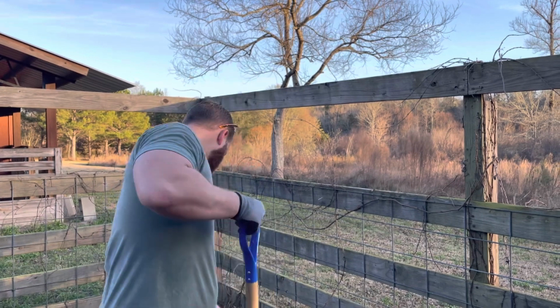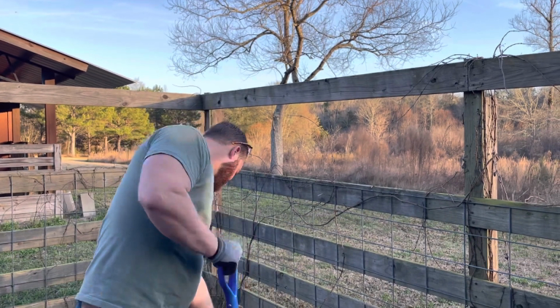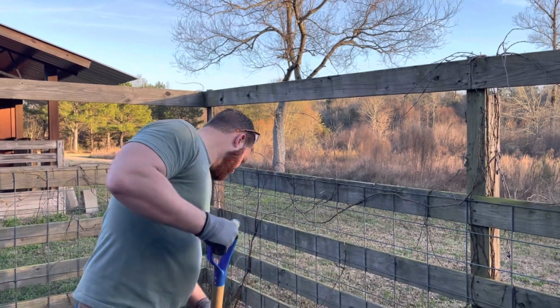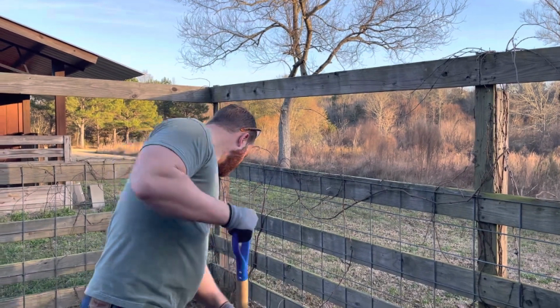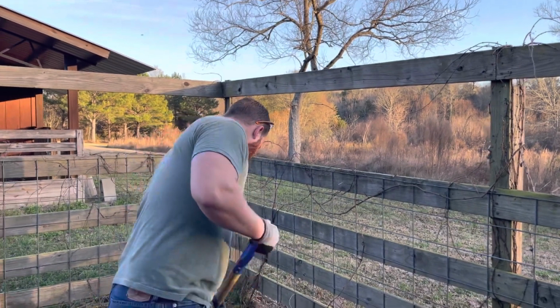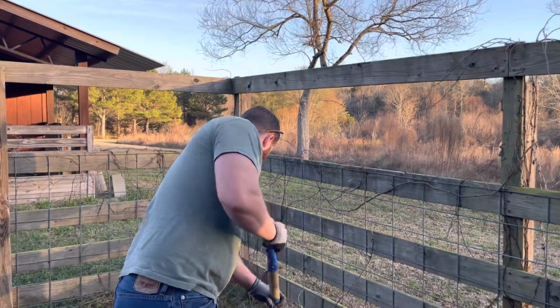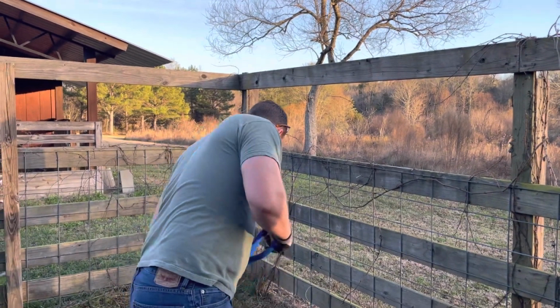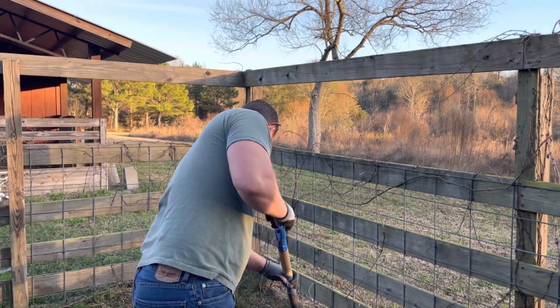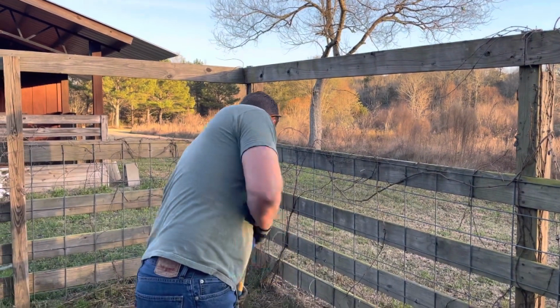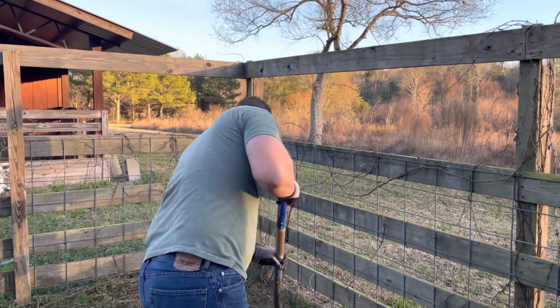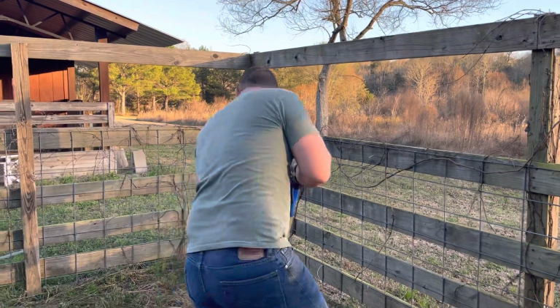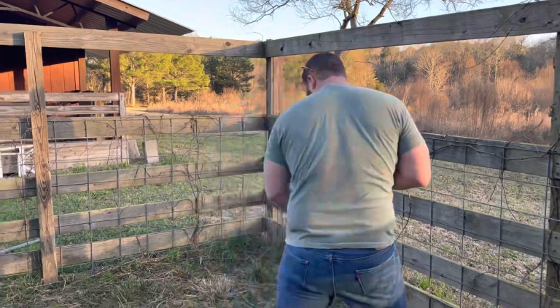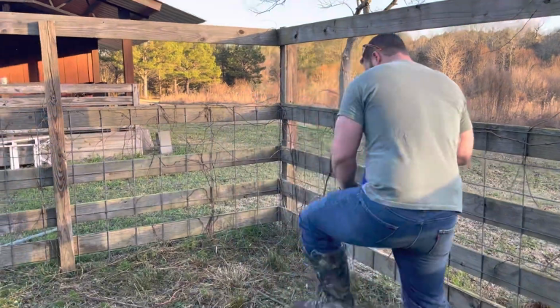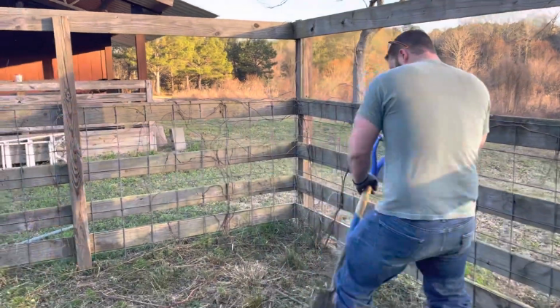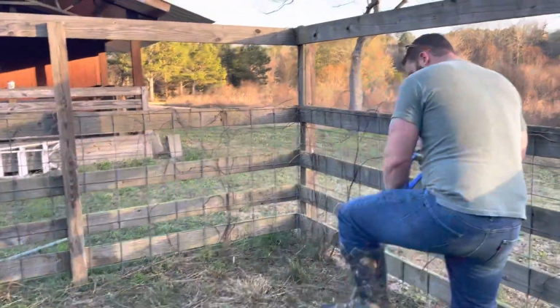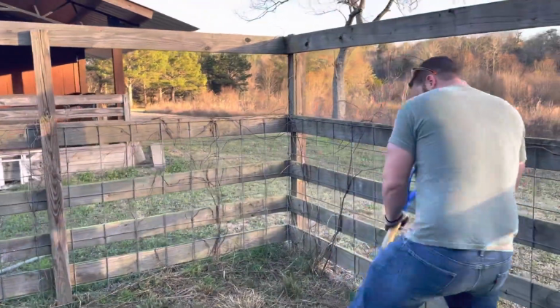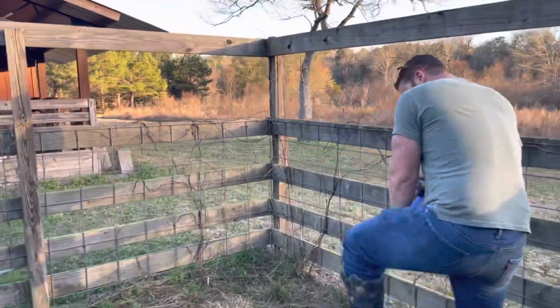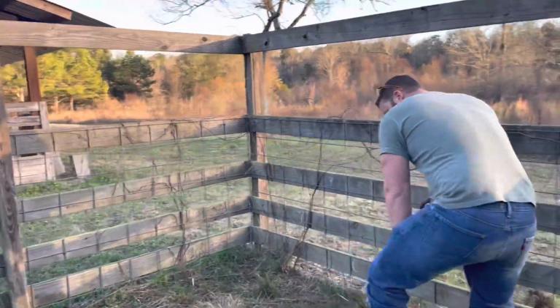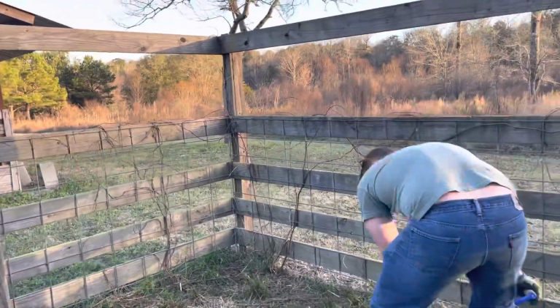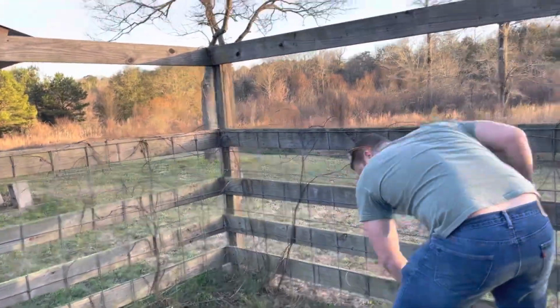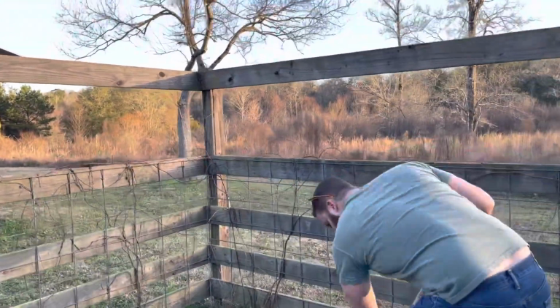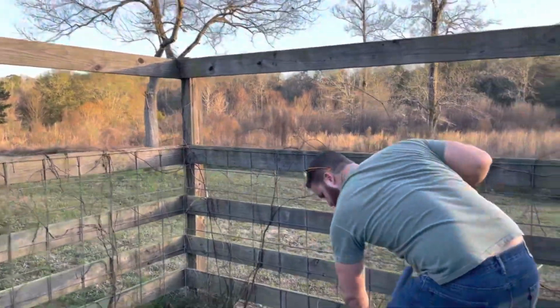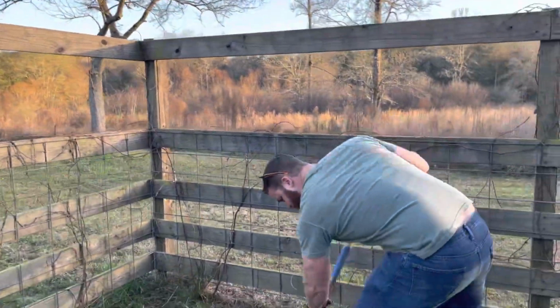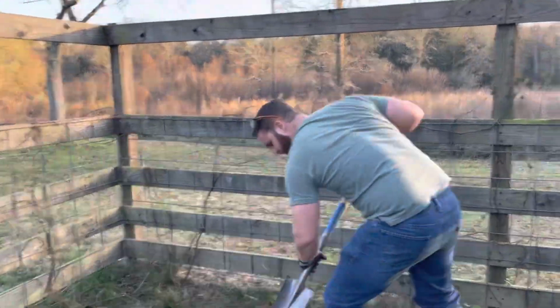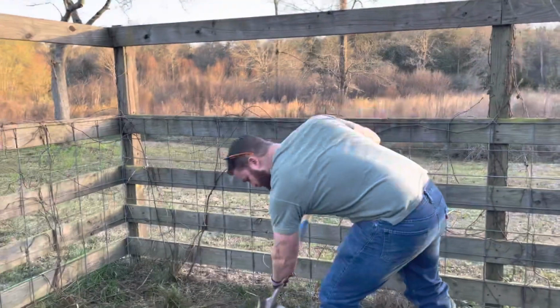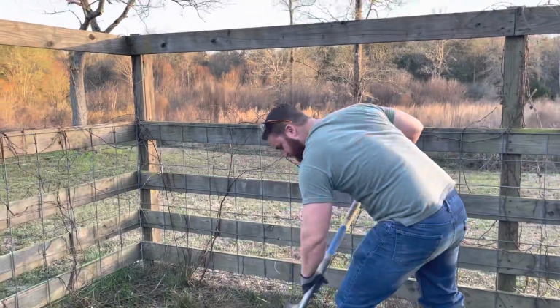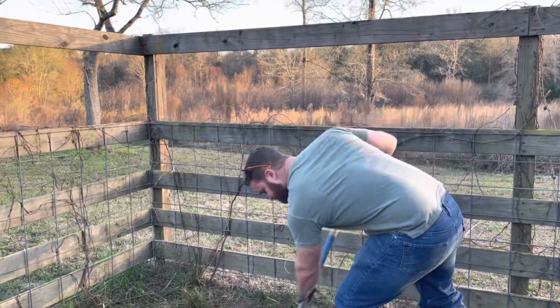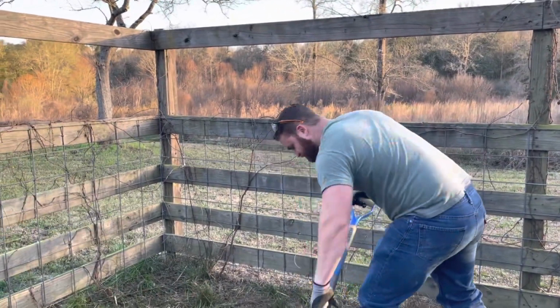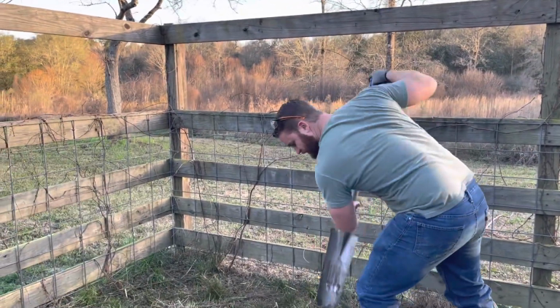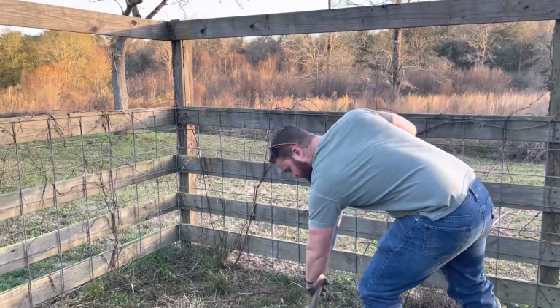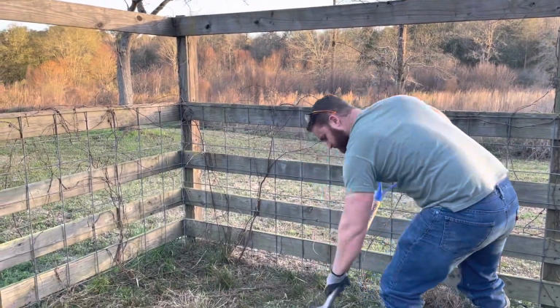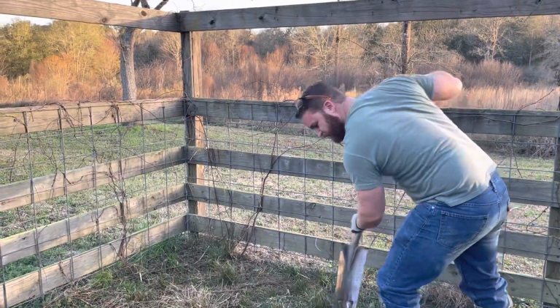We'll have to get them out with the mesh. Any recommendations or ideas in the comments are fully, fully appreciated, because this is our very first chicken setup and Google only does so much. All words of advice and encouragement are appreciated.